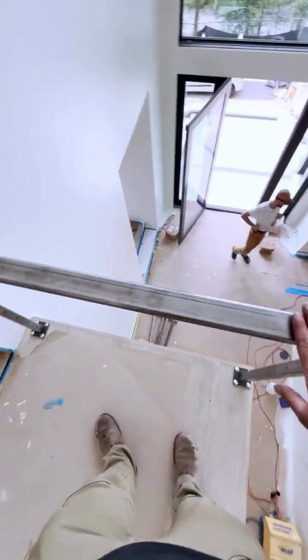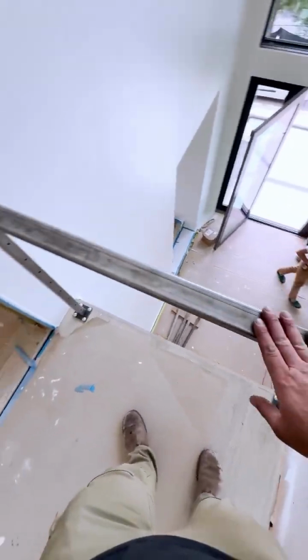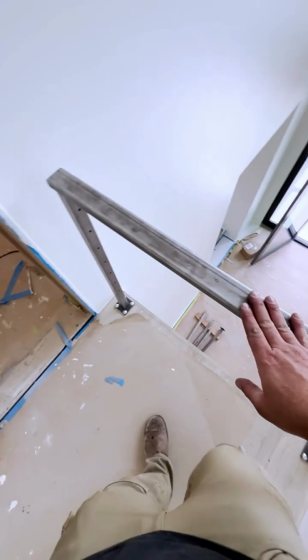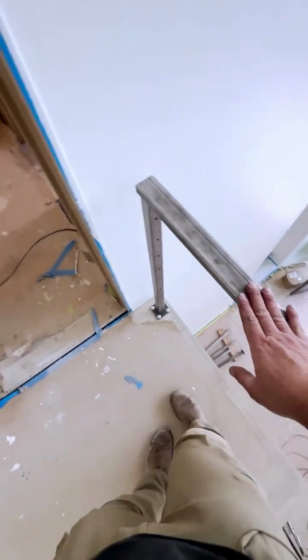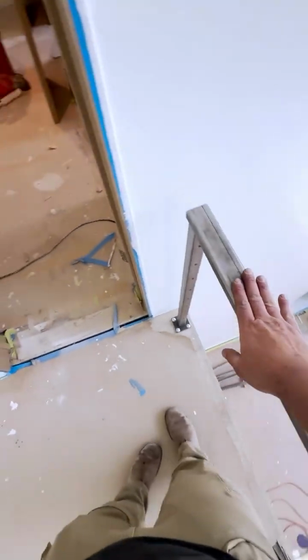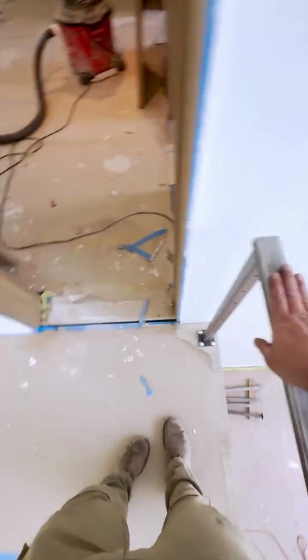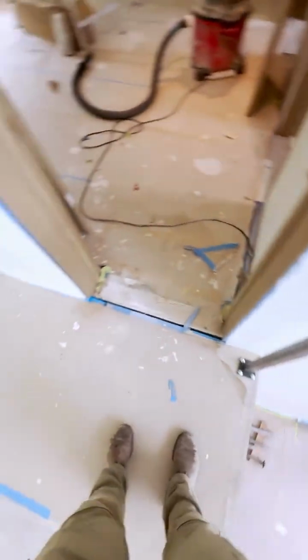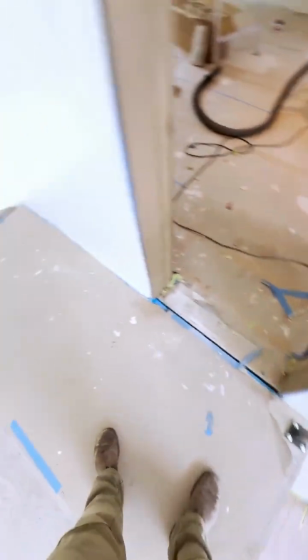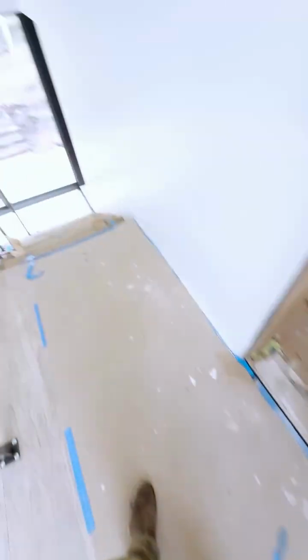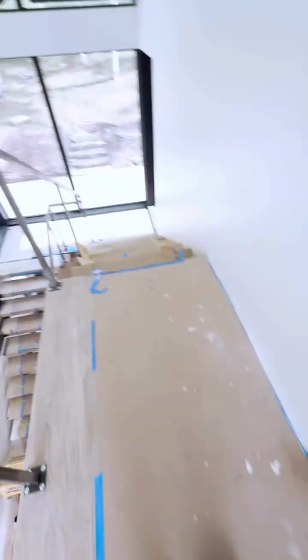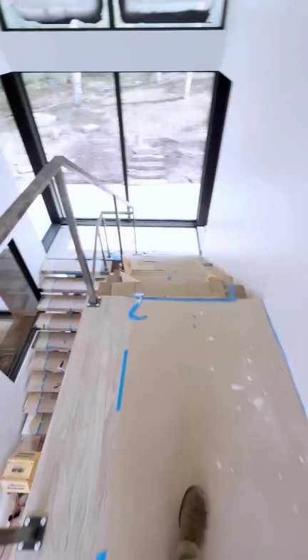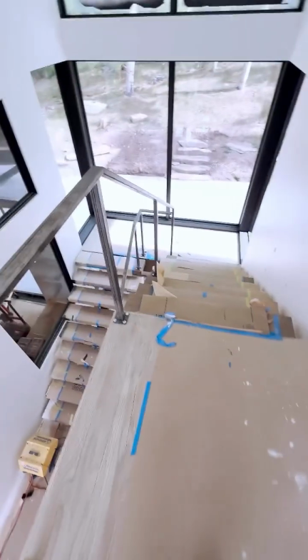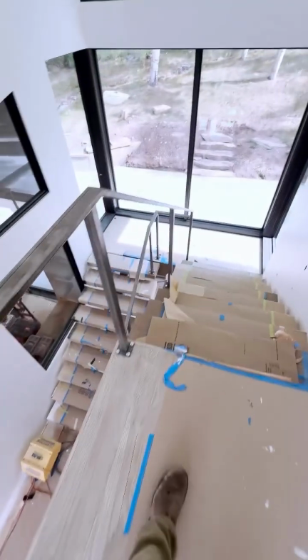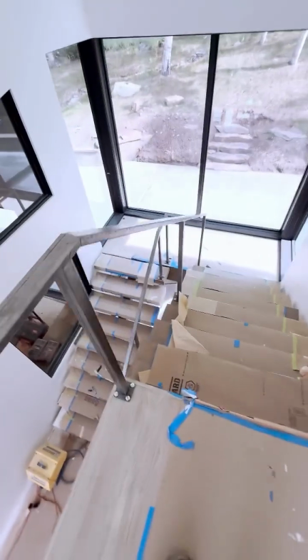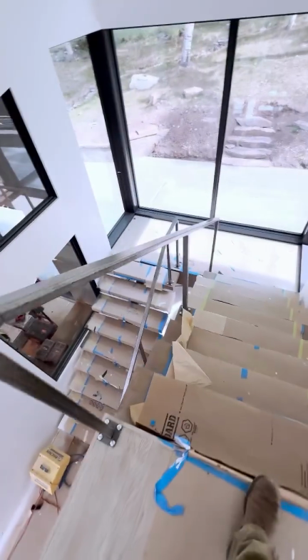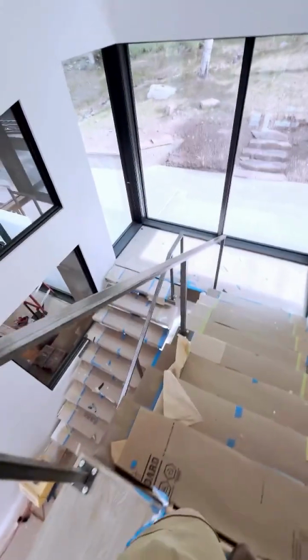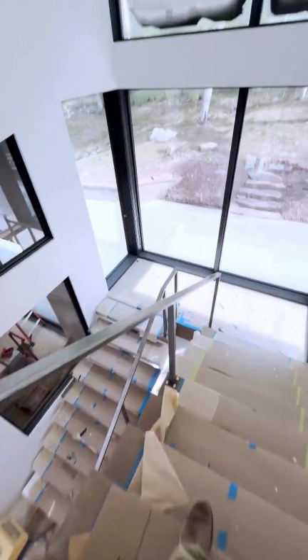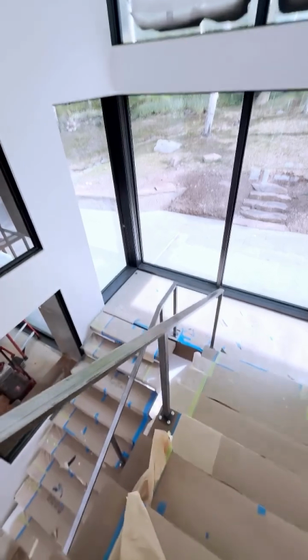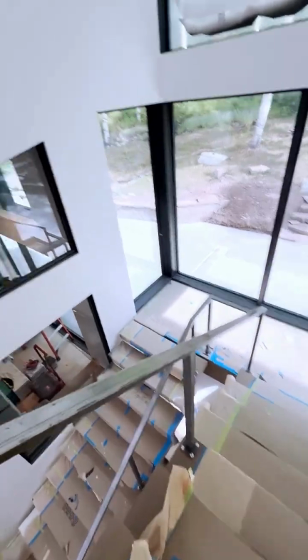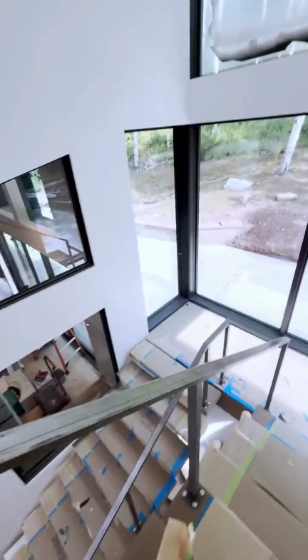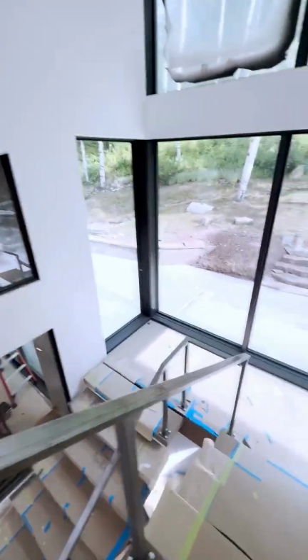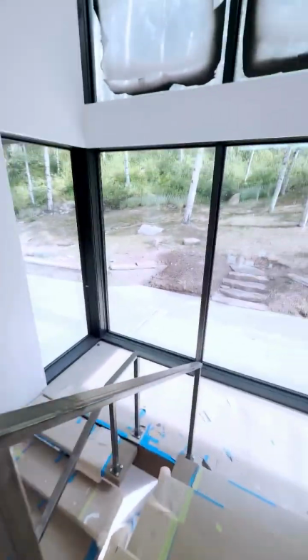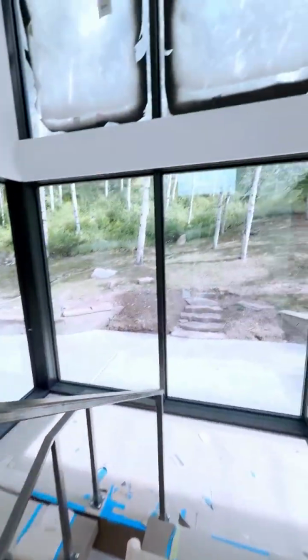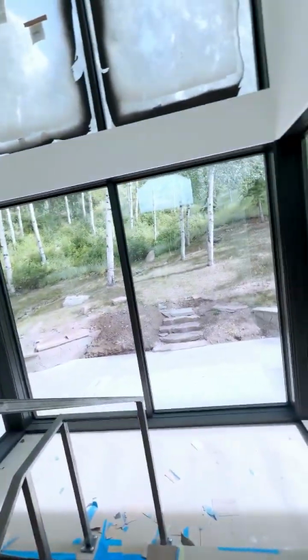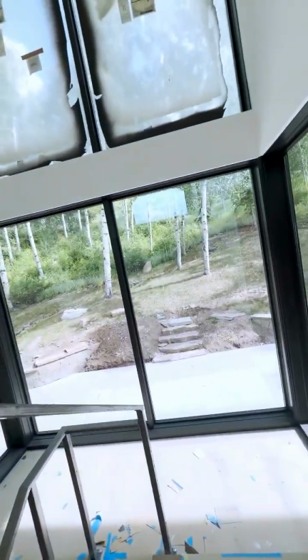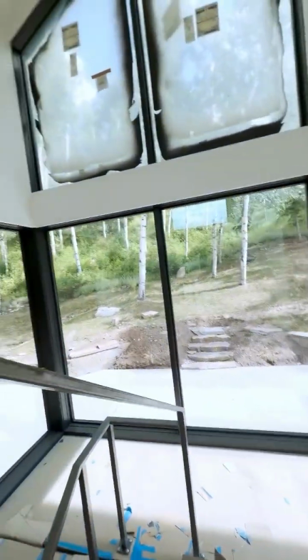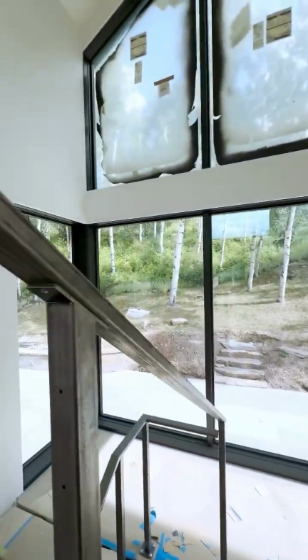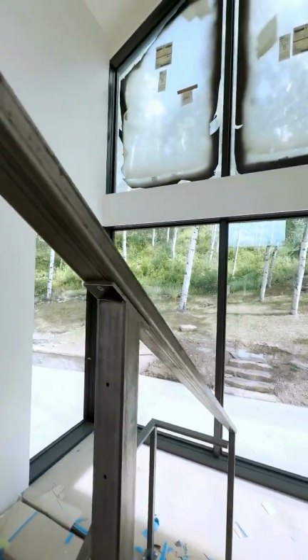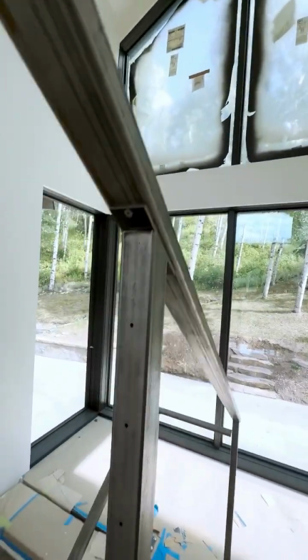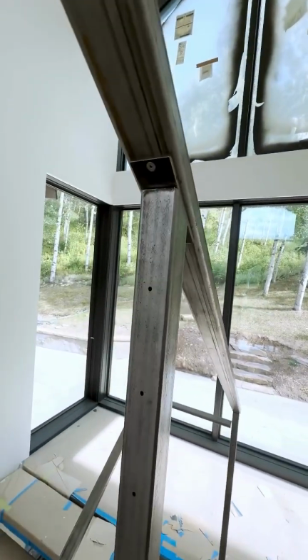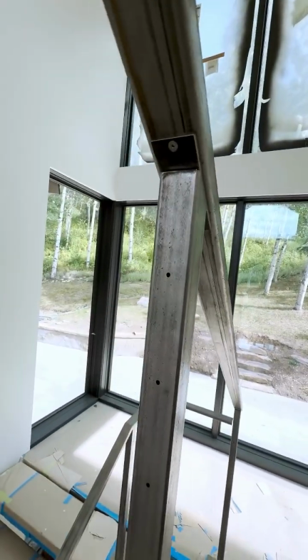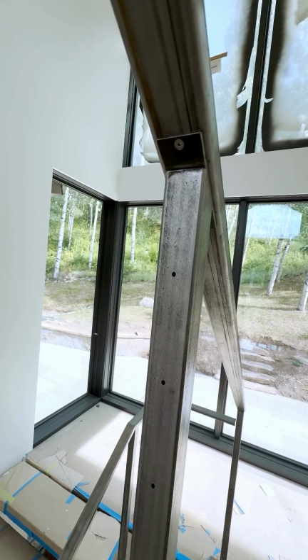They're going to paint this black, but I still wanted to make sure everything lined up — especially the cables and all the hardware. I have another couple hundred feet on other parts of the house to do, but this is a really good start.